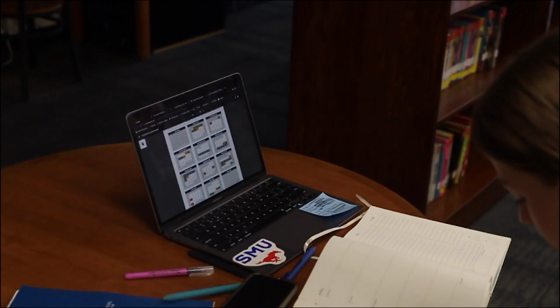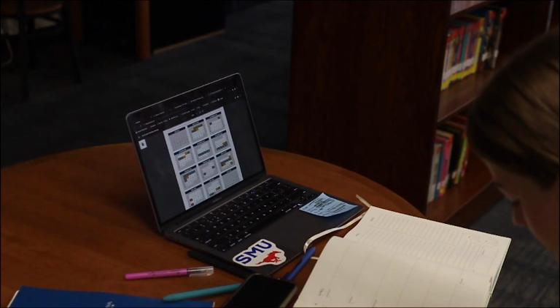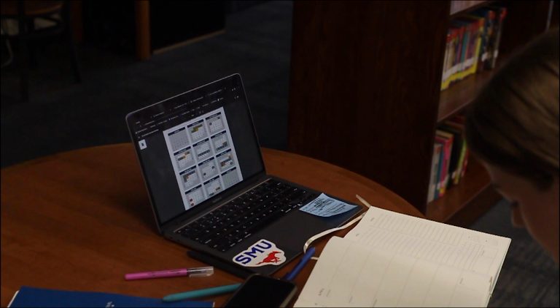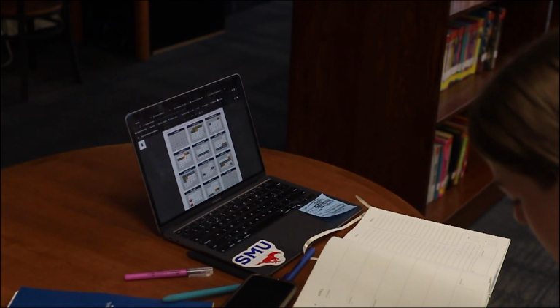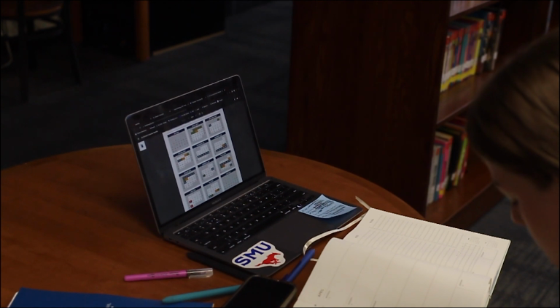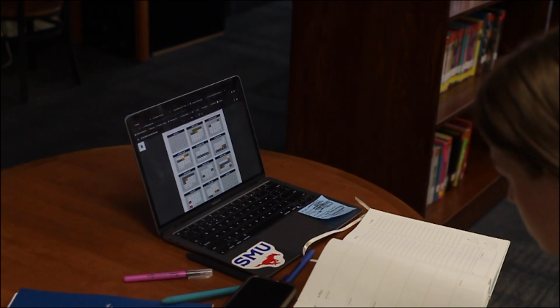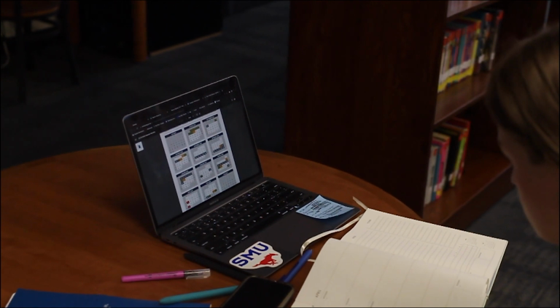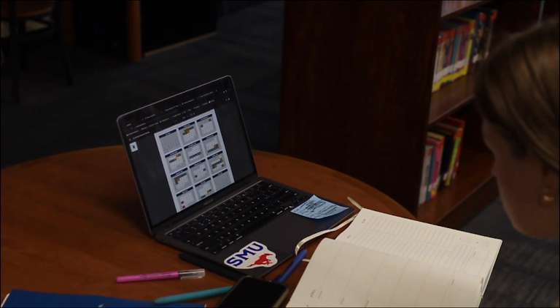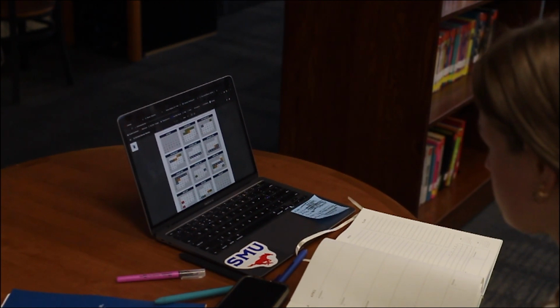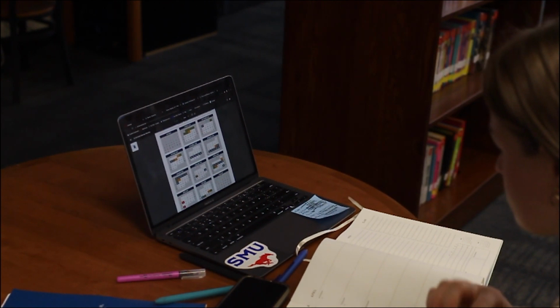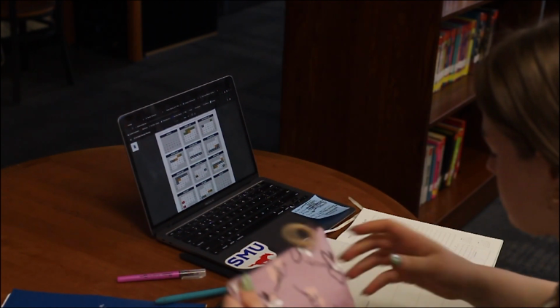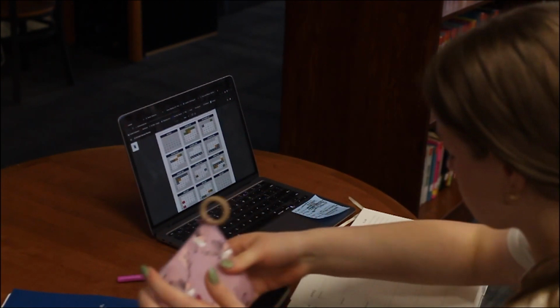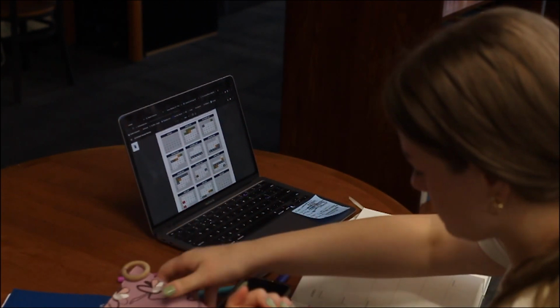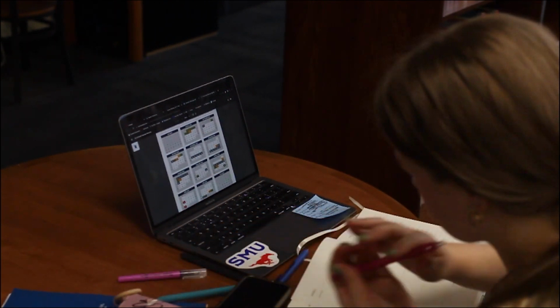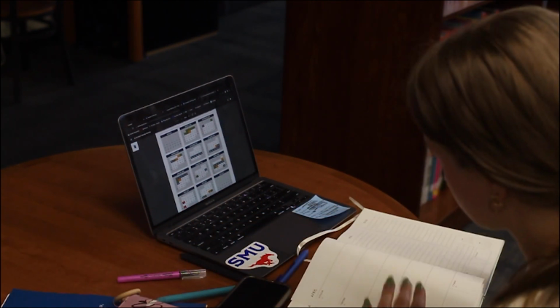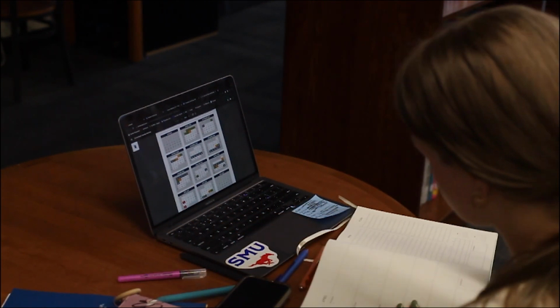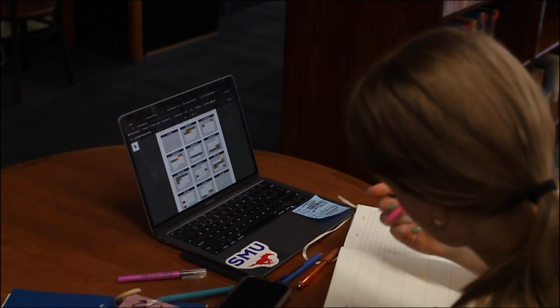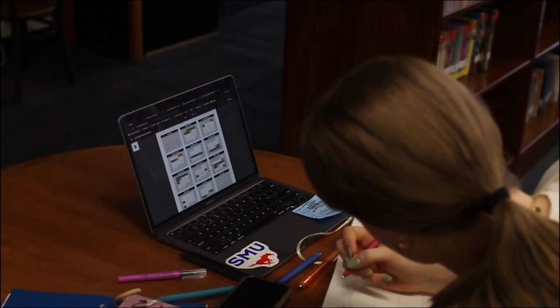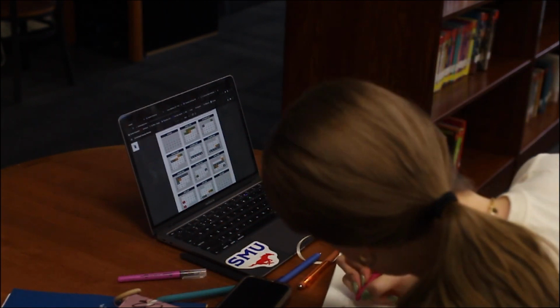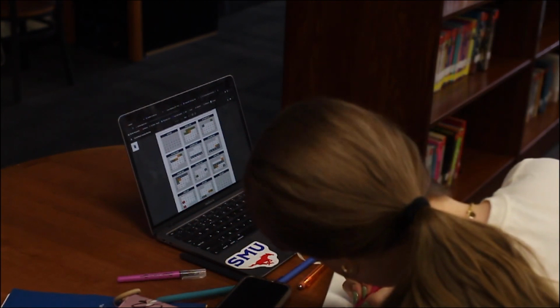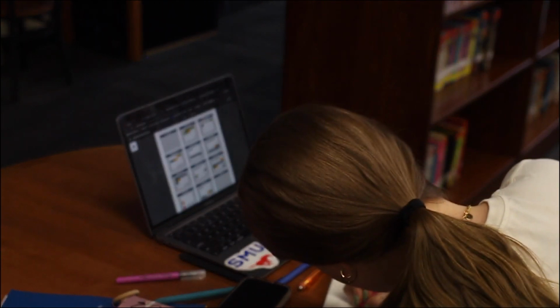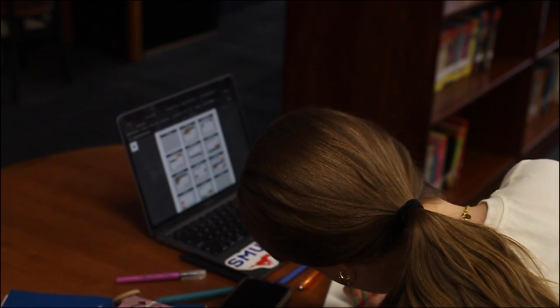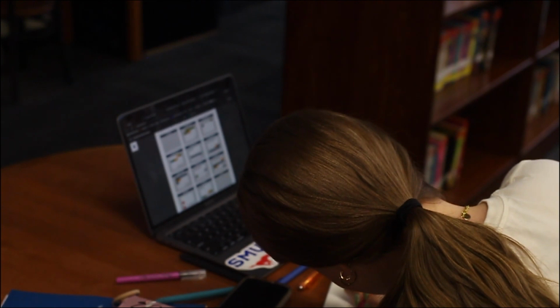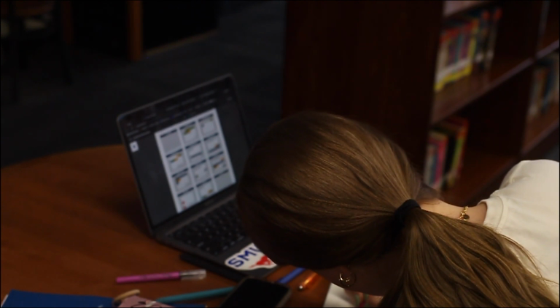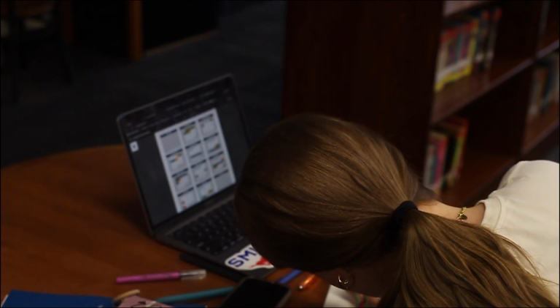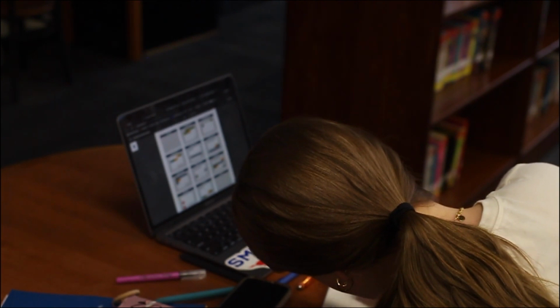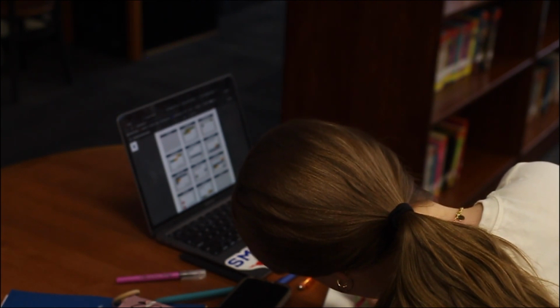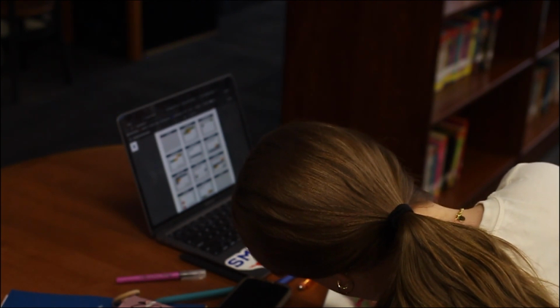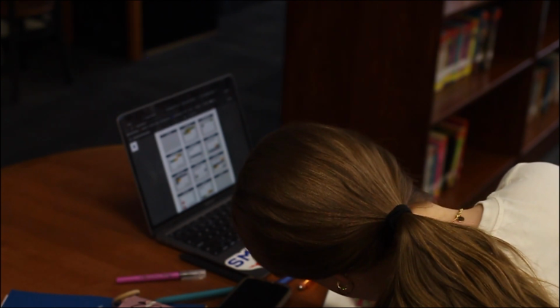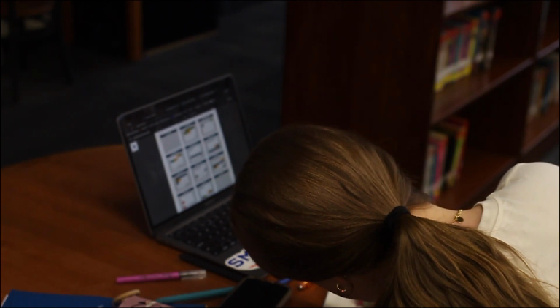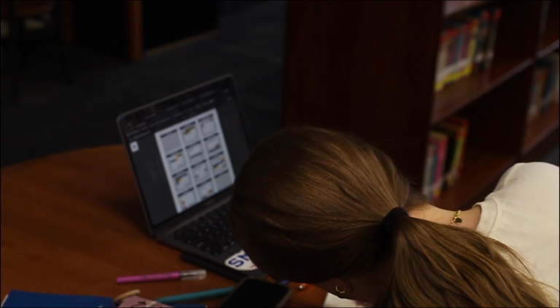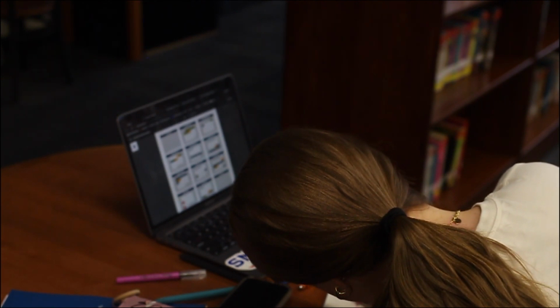Be sure to bring a fully charged laptop and pencil. It is optional to bring your own graphing calculator for the math section, since there is already a built-in one for the test.